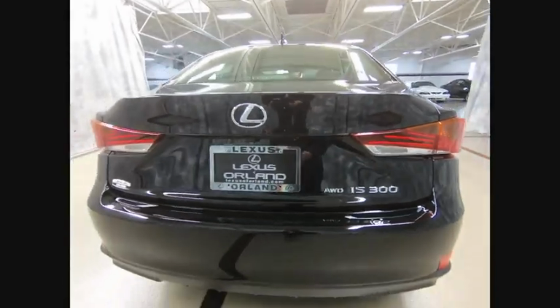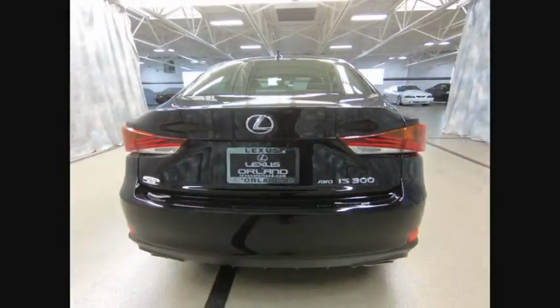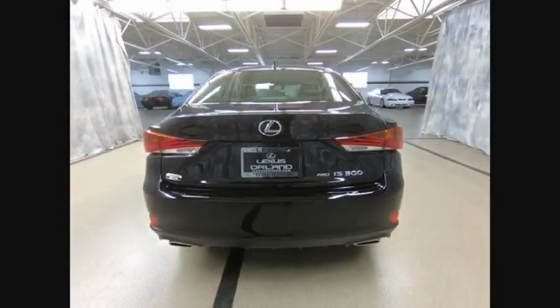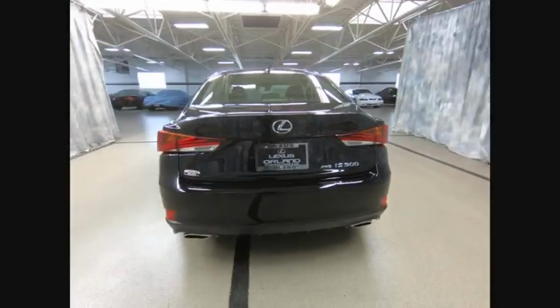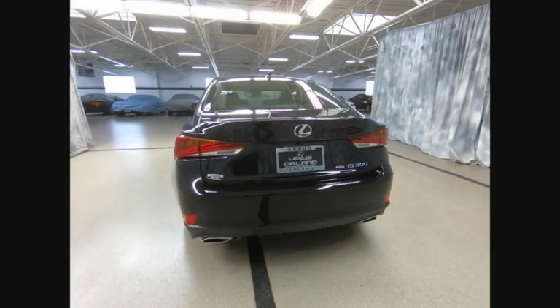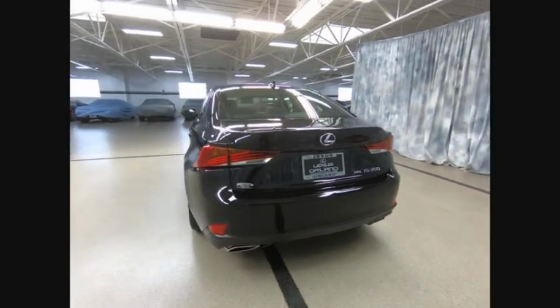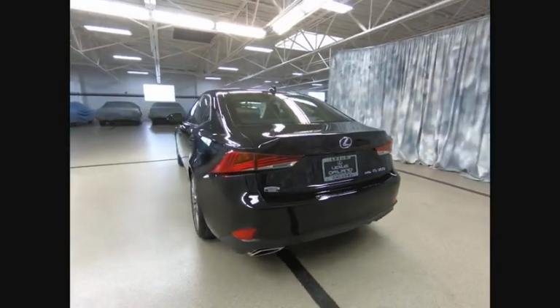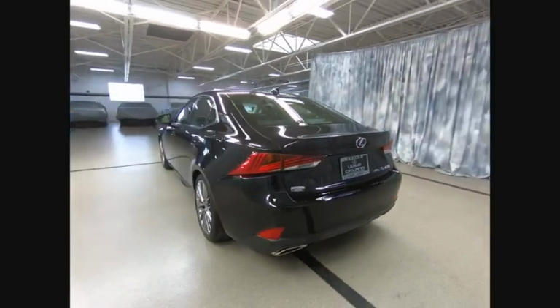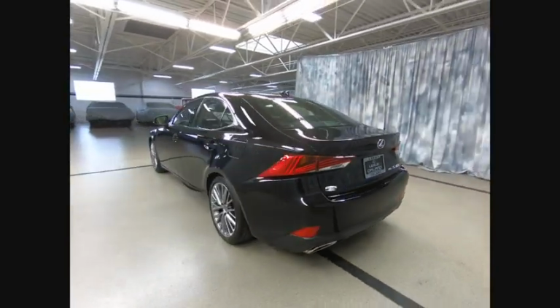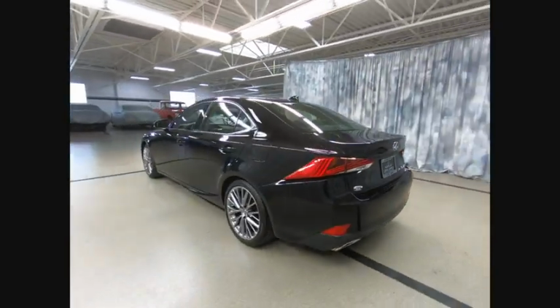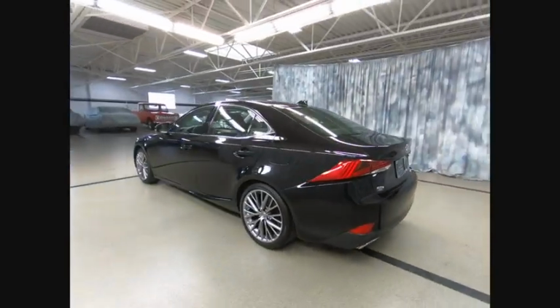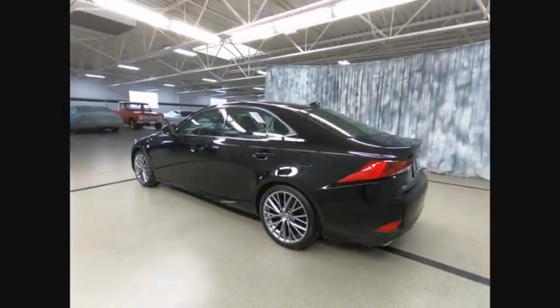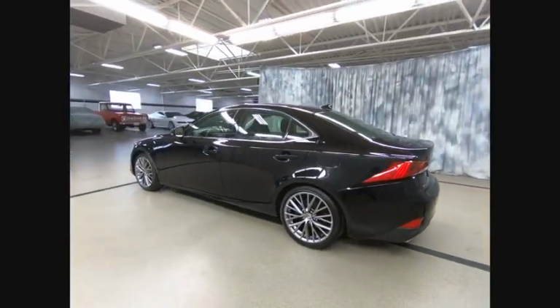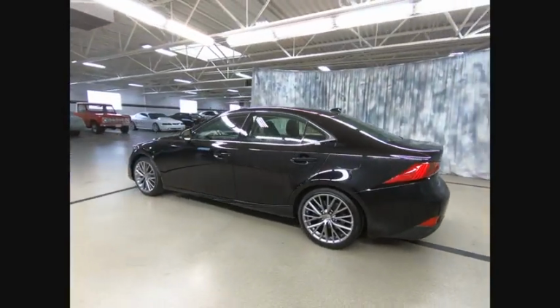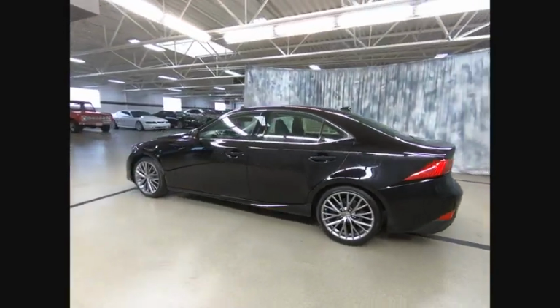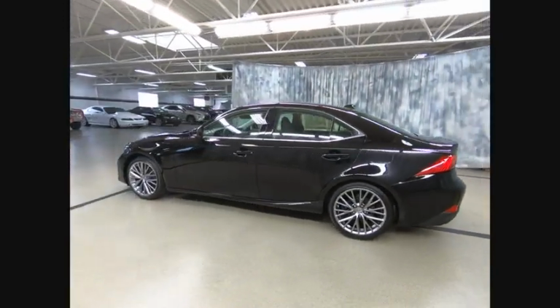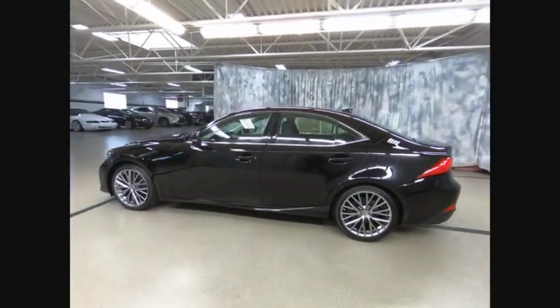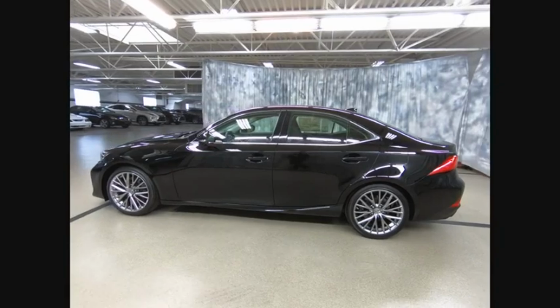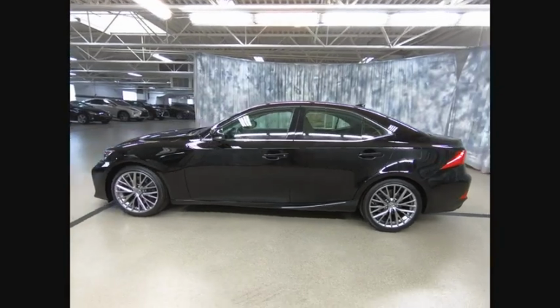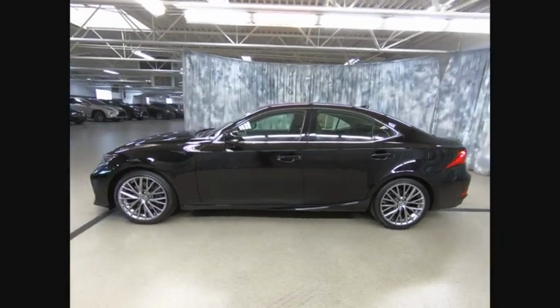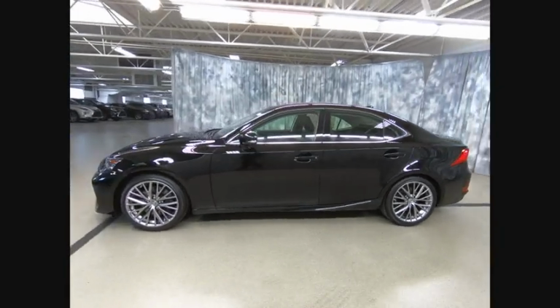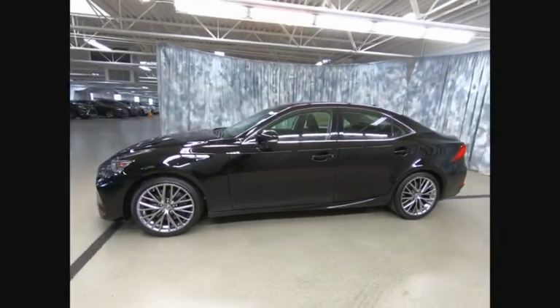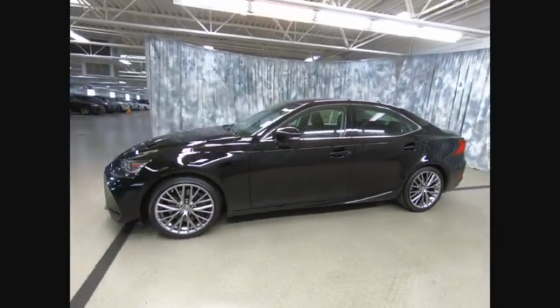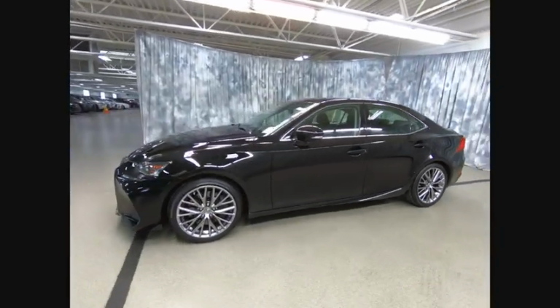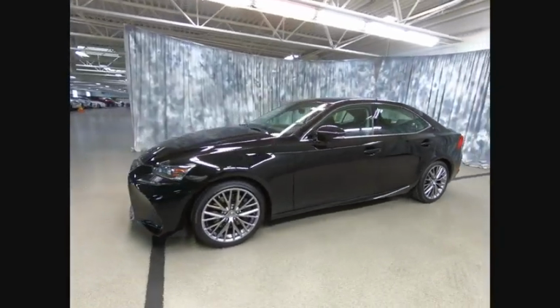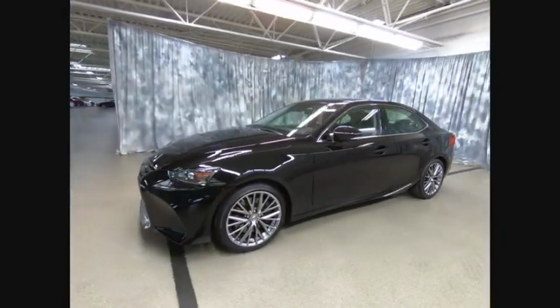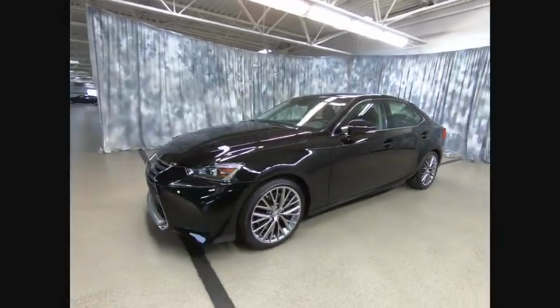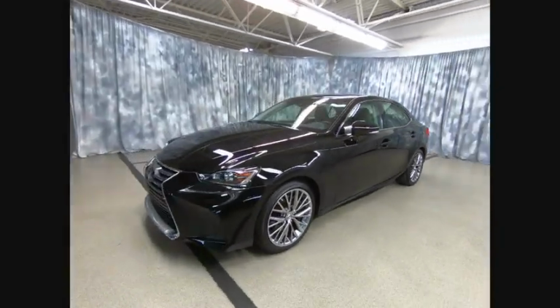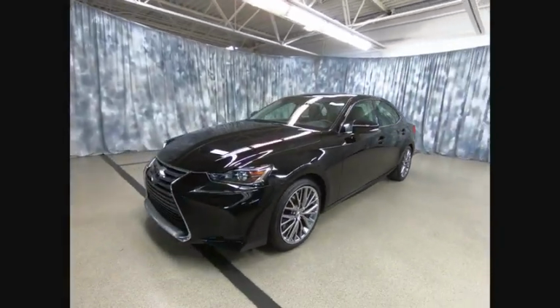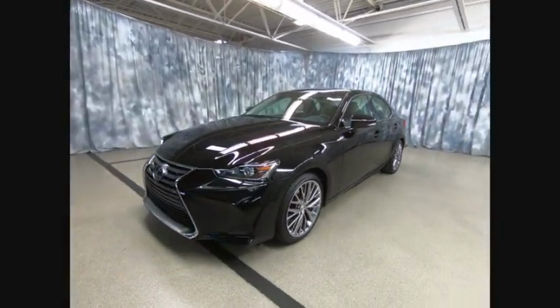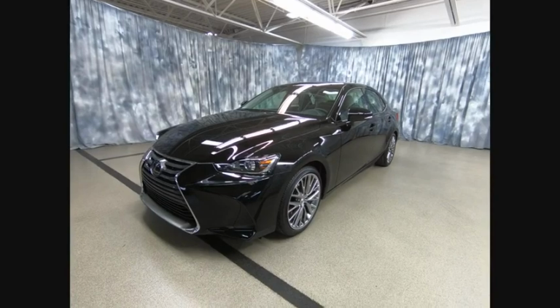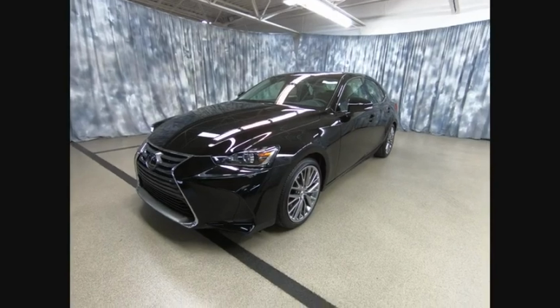Navigation system, traction control, power passenger seat, dual airbags, air conditioning, power steering, four-wheel disc brakes, fog lights, electronic stability control, heated front seats.